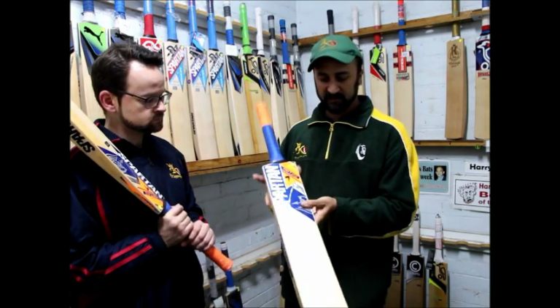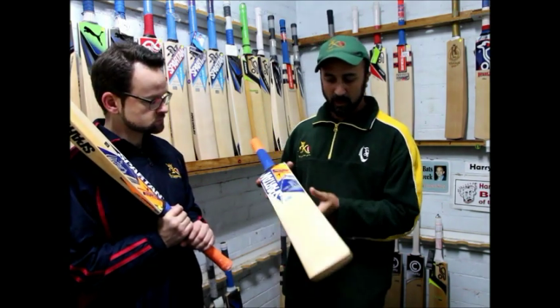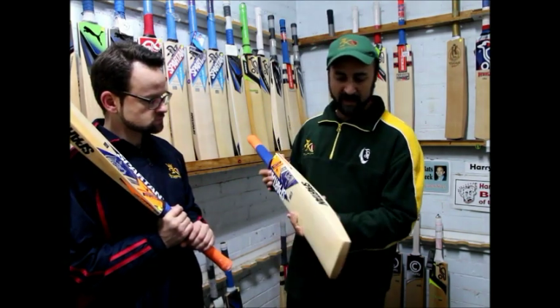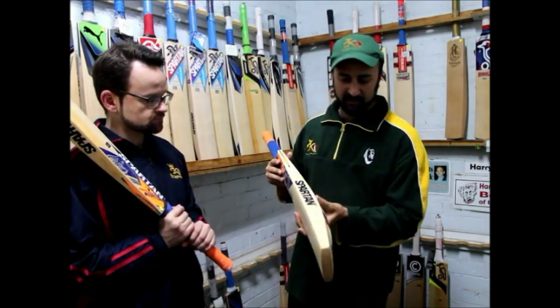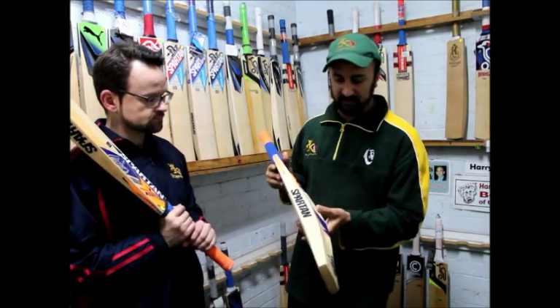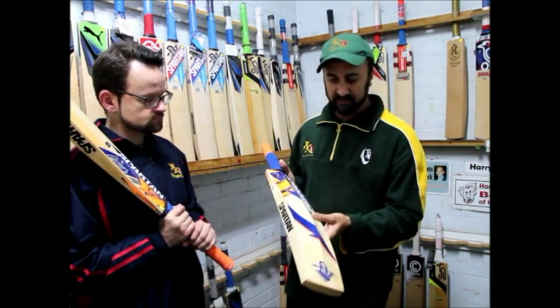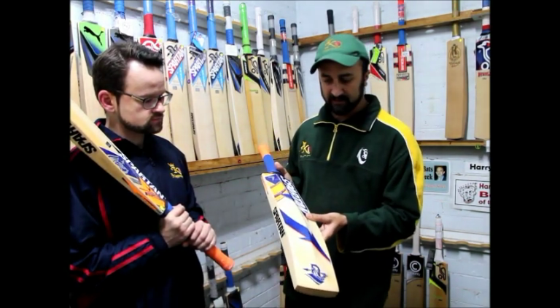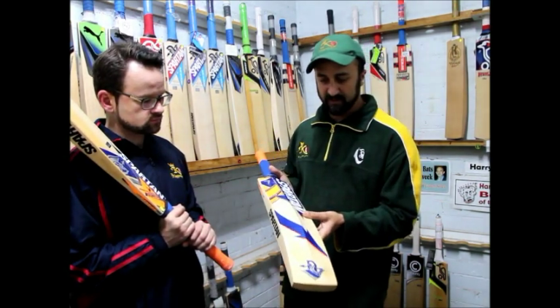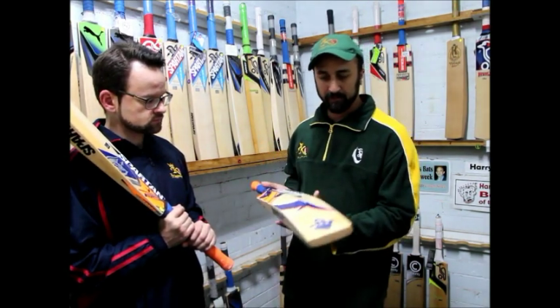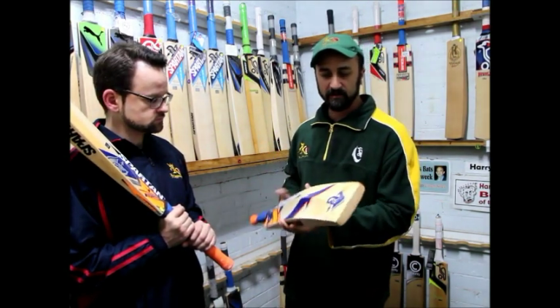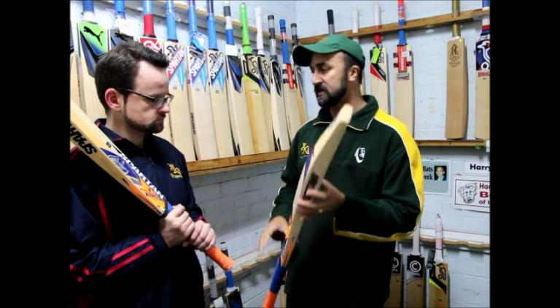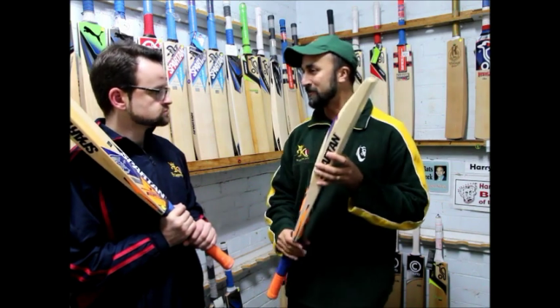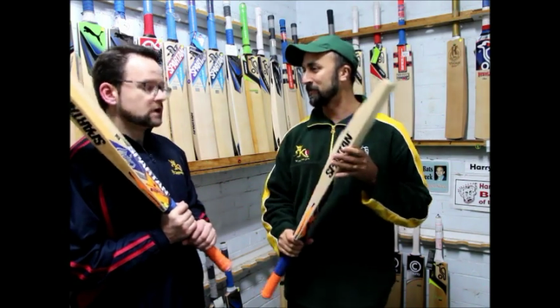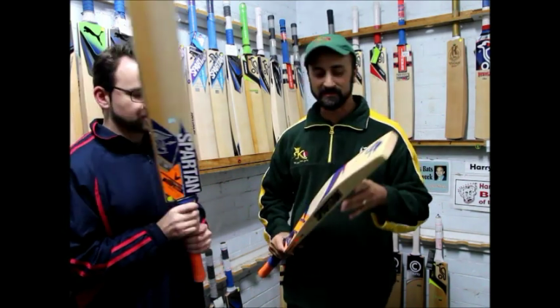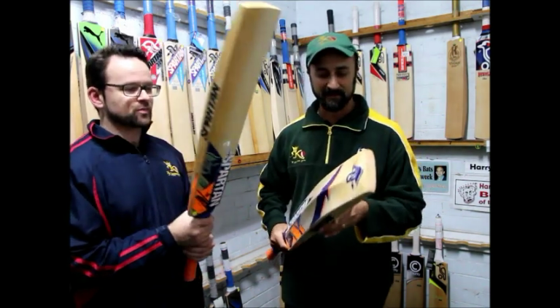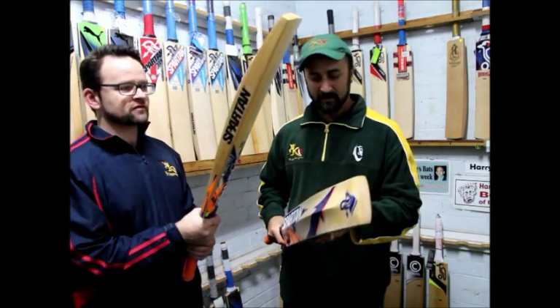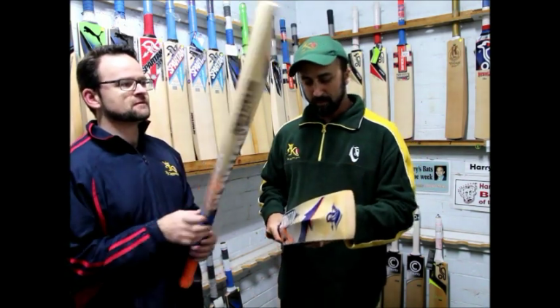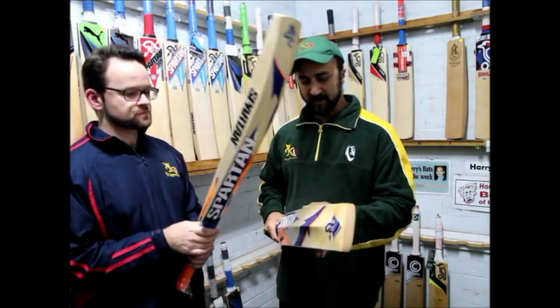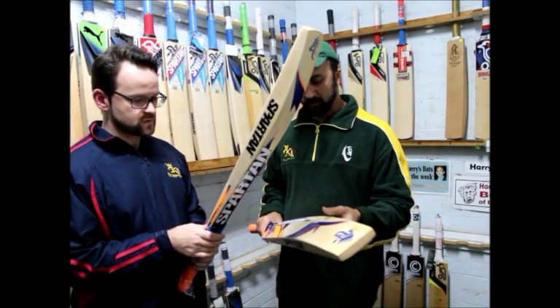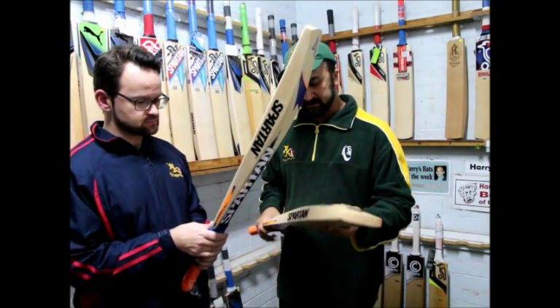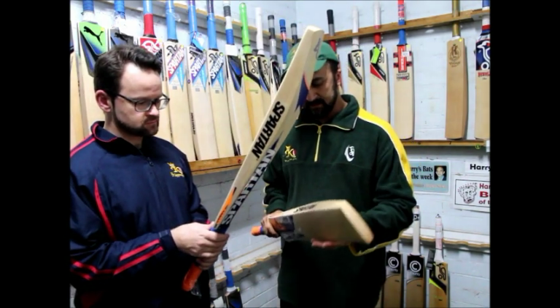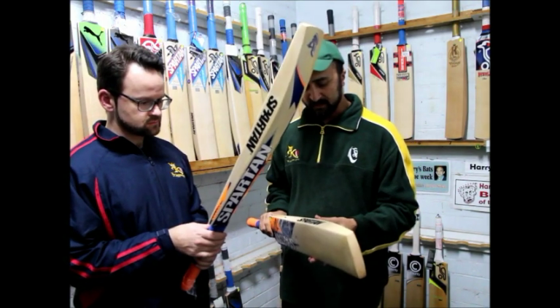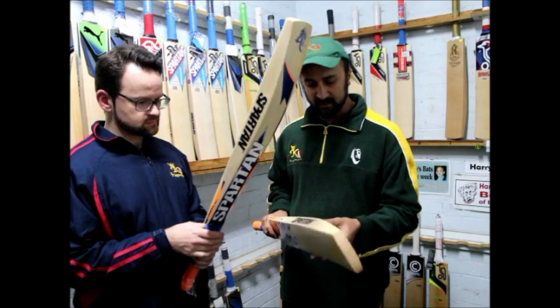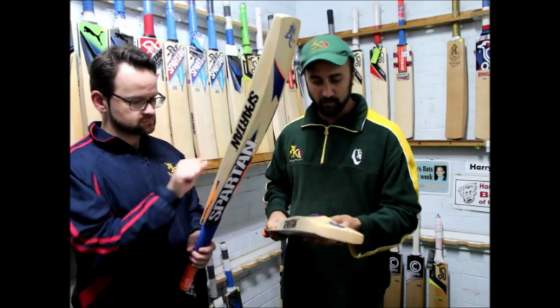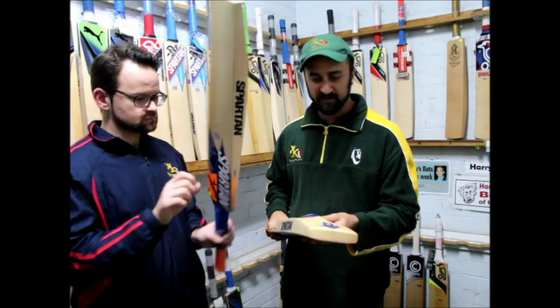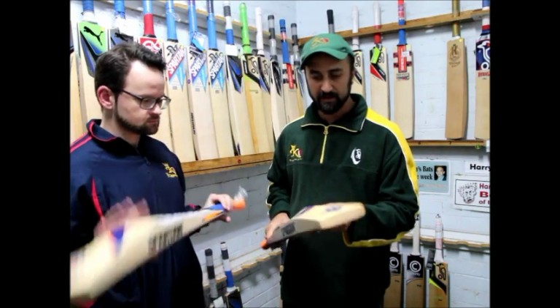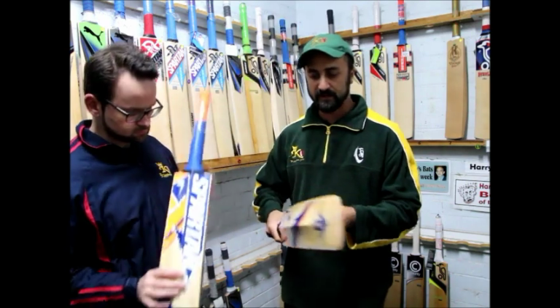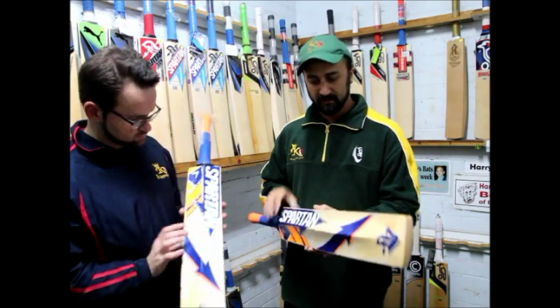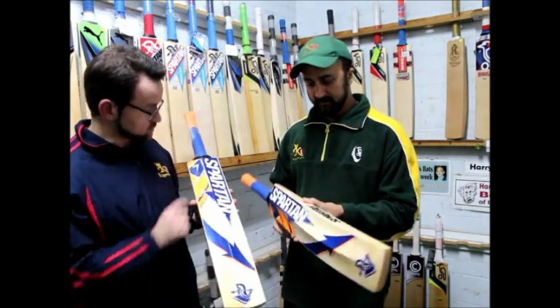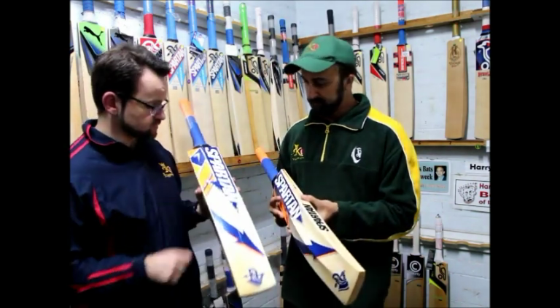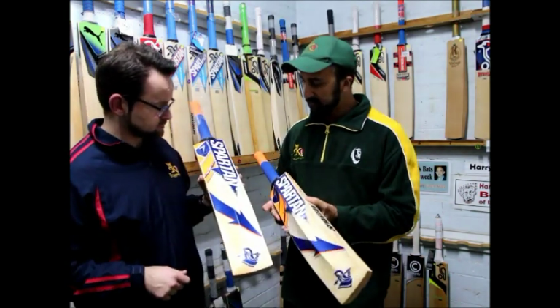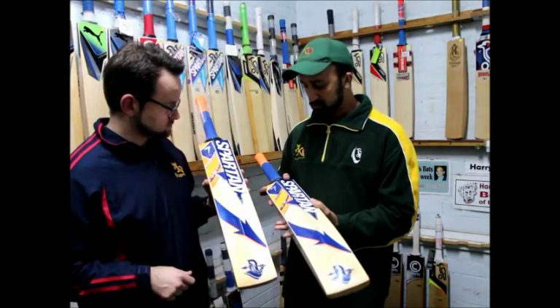There's certainly a whole lot of bat here as you can see. It's going to be a popular bat — I'd say in India it's probably selling by the bucket load already. Well done to Spartan, they've done well with this one. Looks good too, I reckon. Yeah, it looks good.